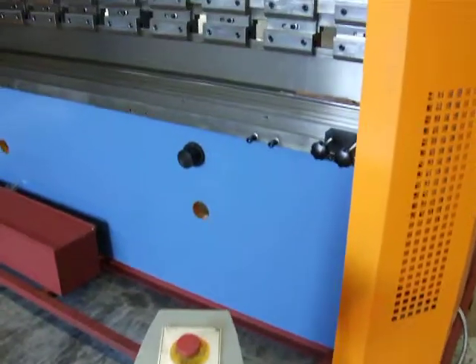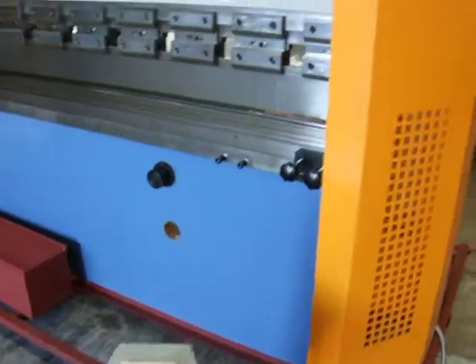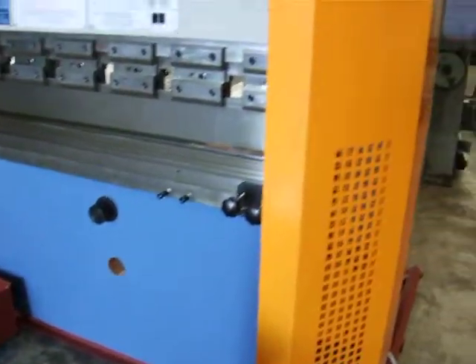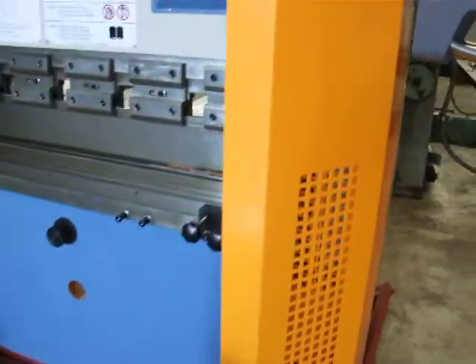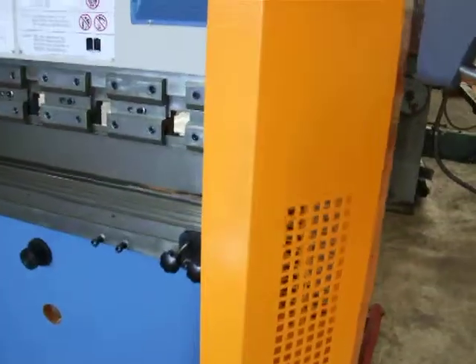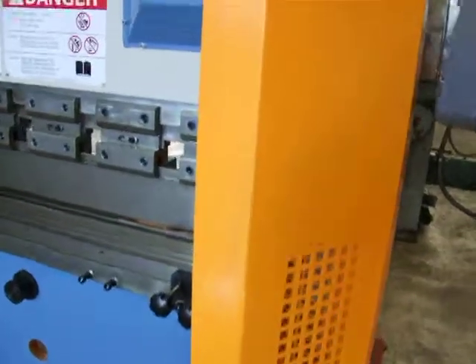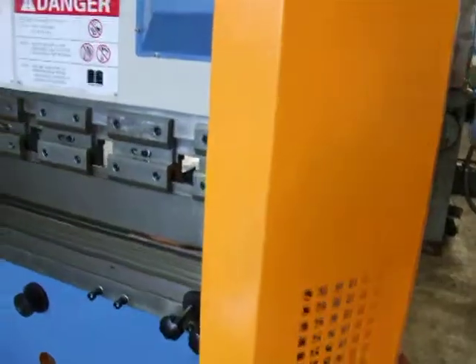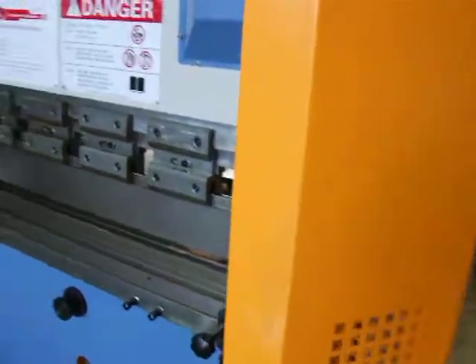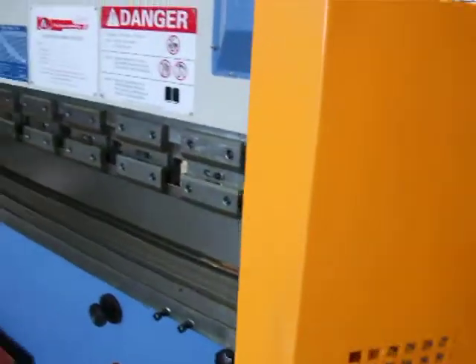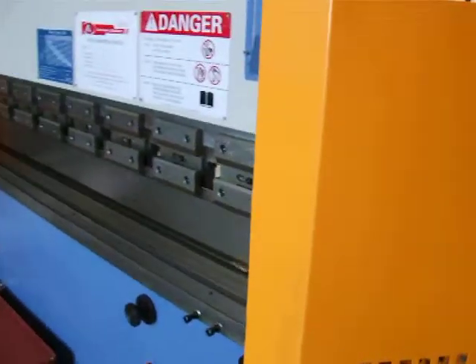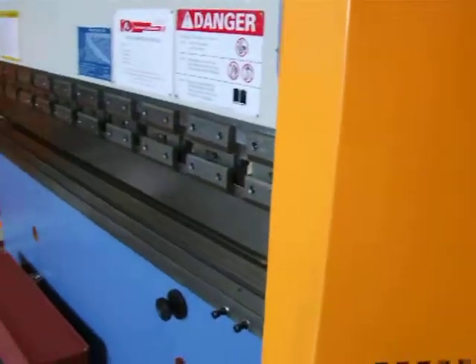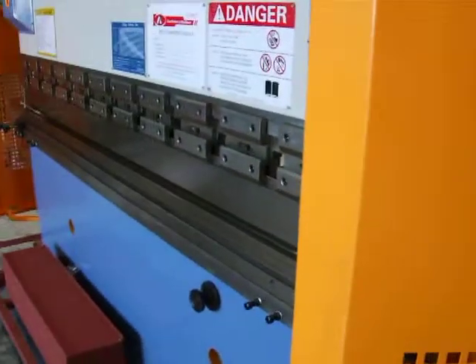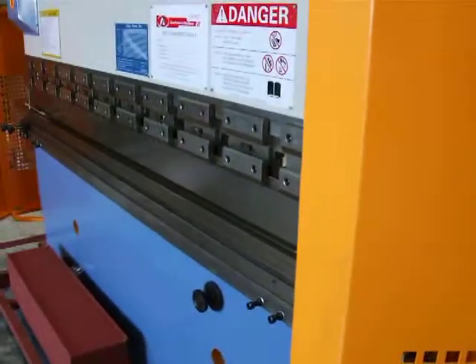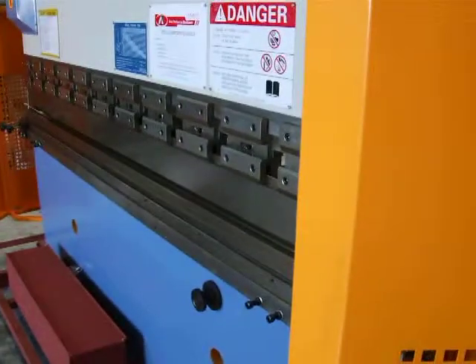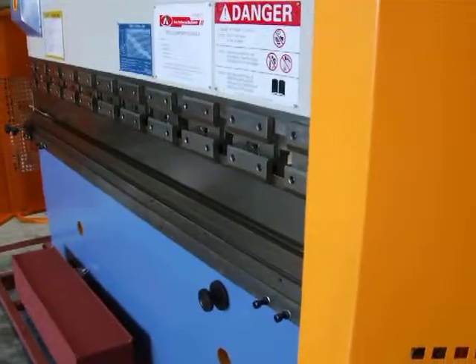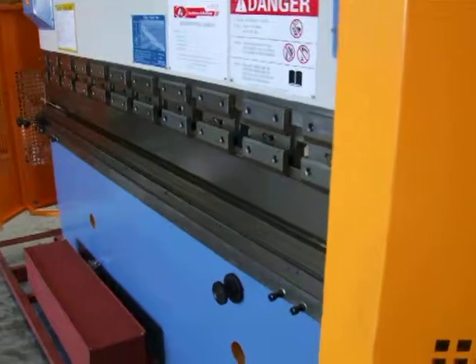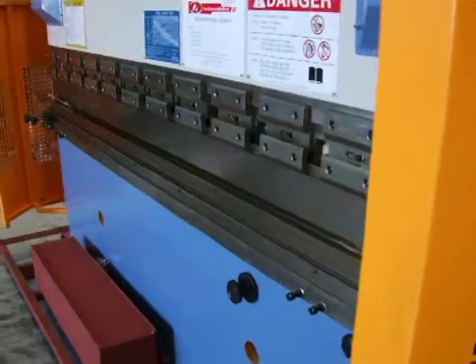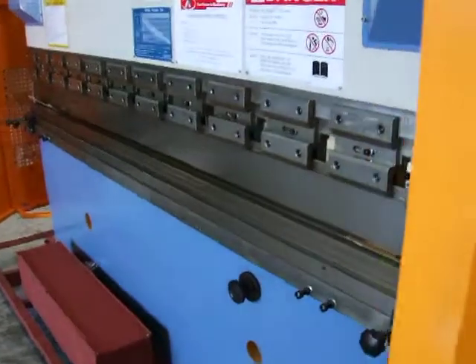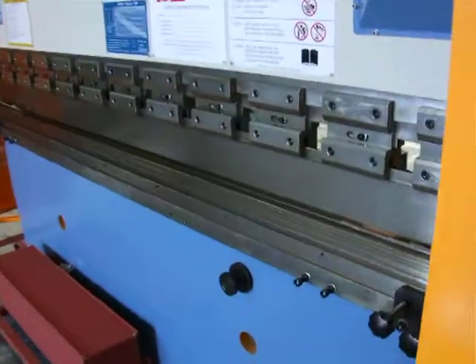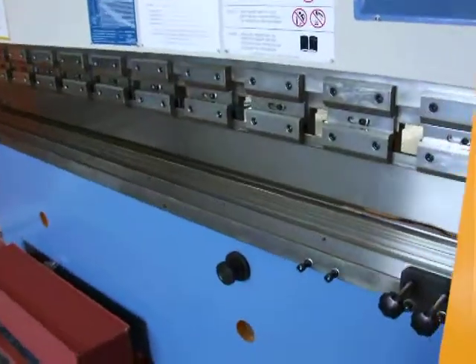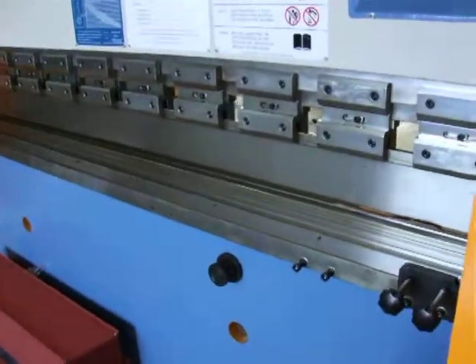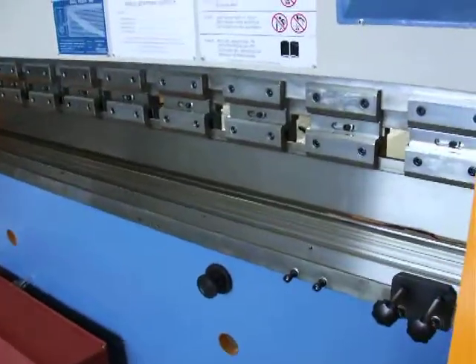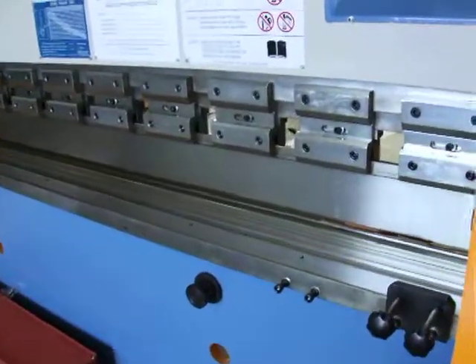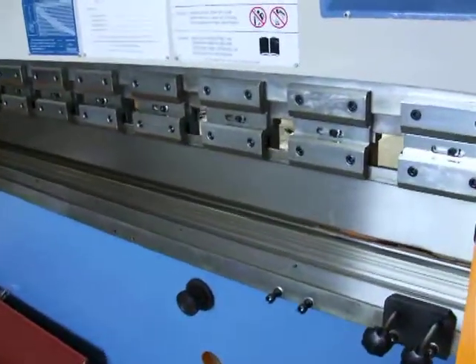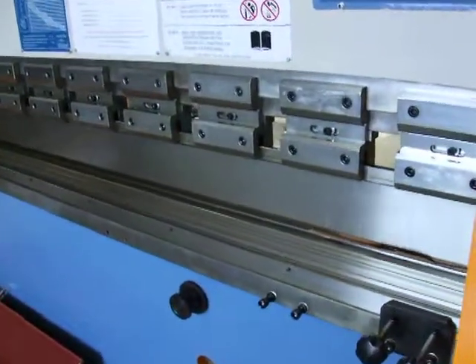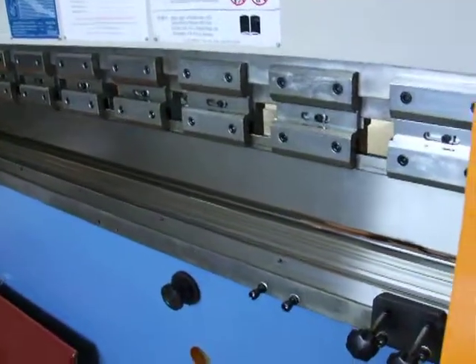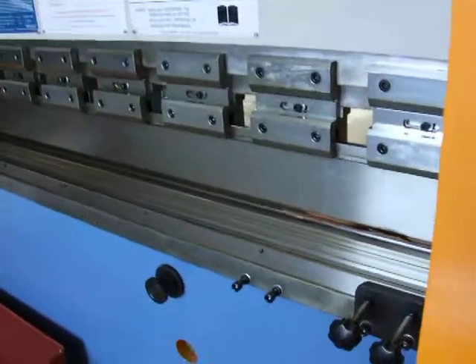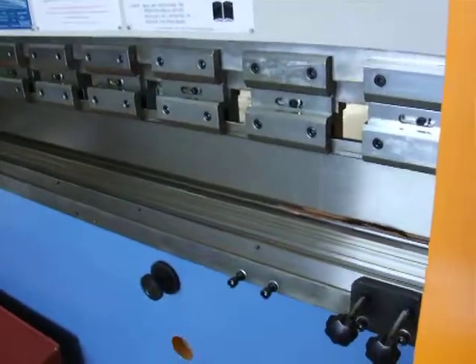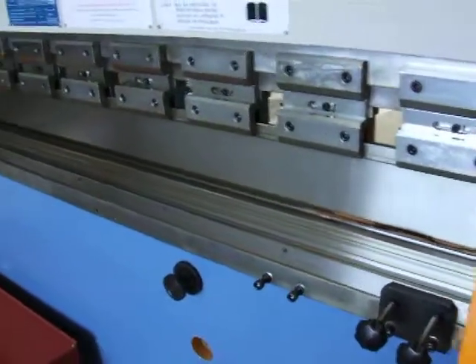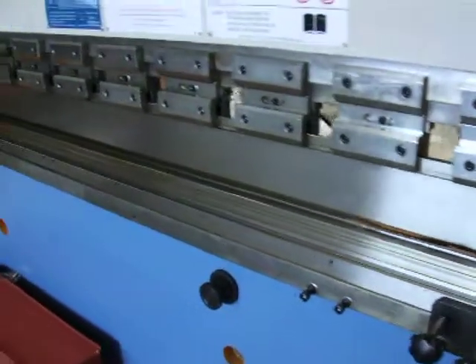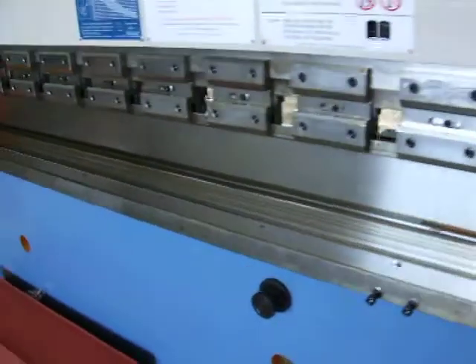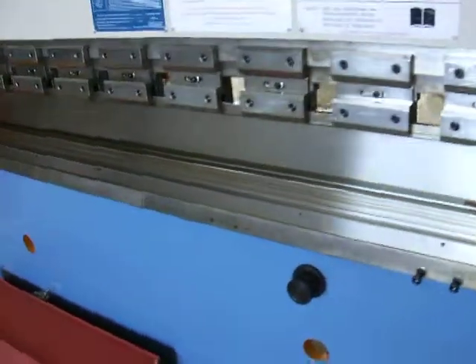This machine is fitted with front physical guarding. It has segmented top gooseneck tooling and a multi-V bottom die block.